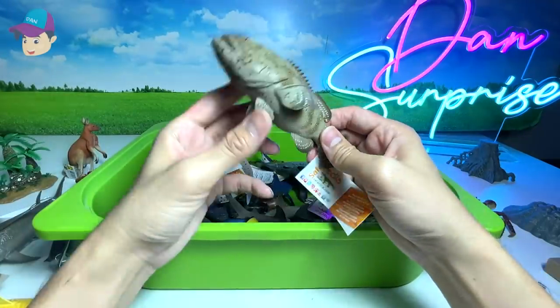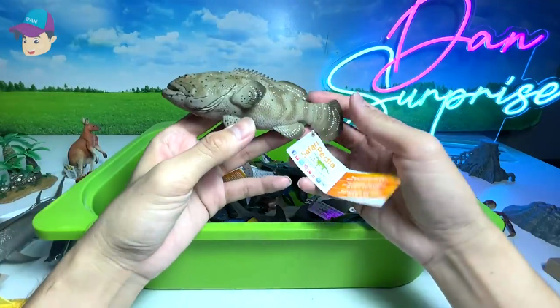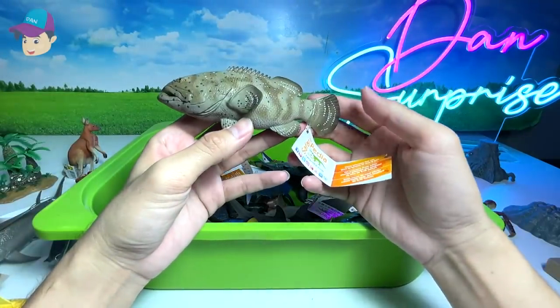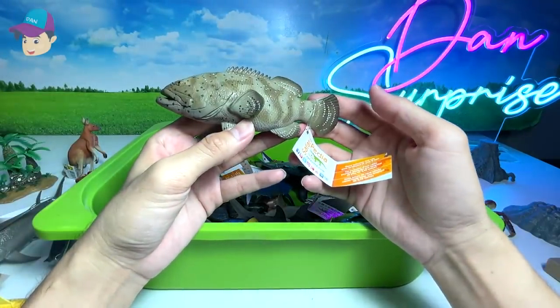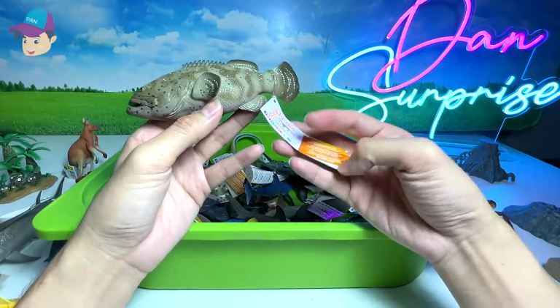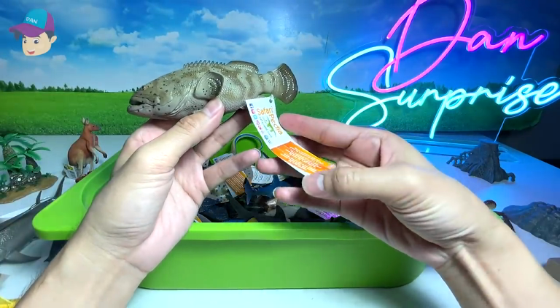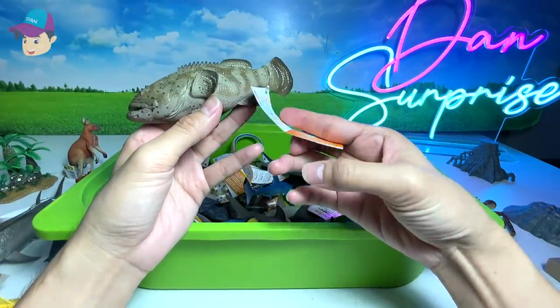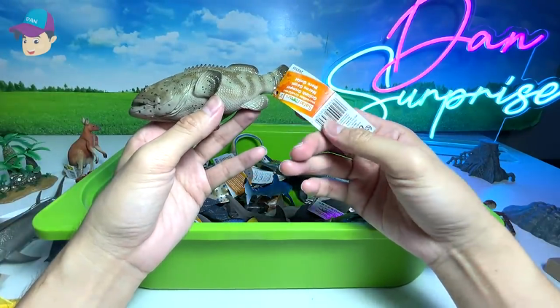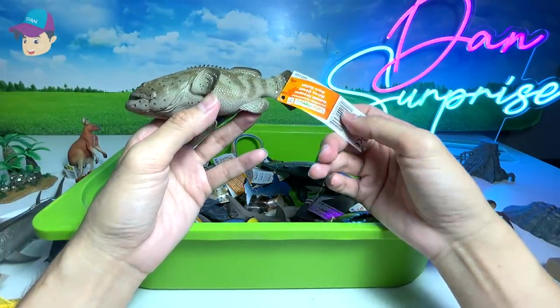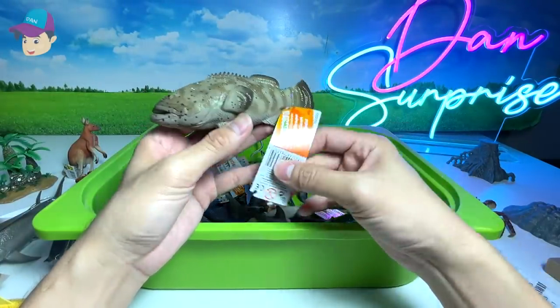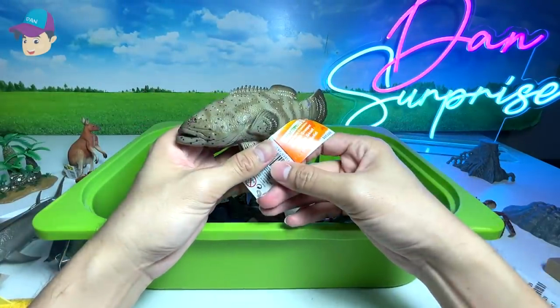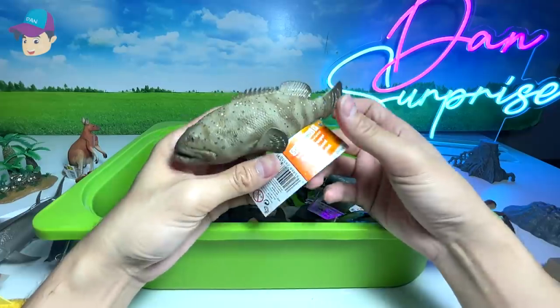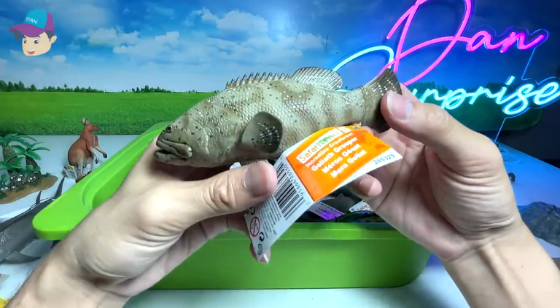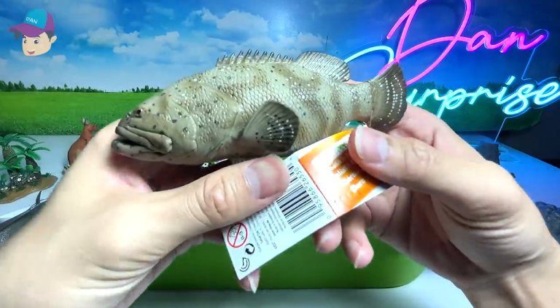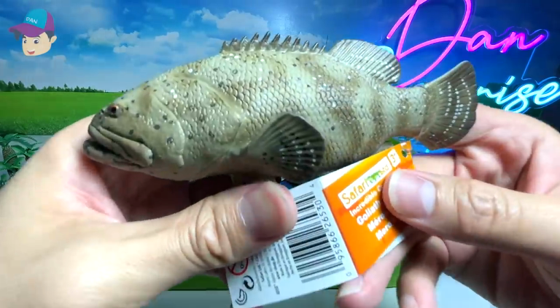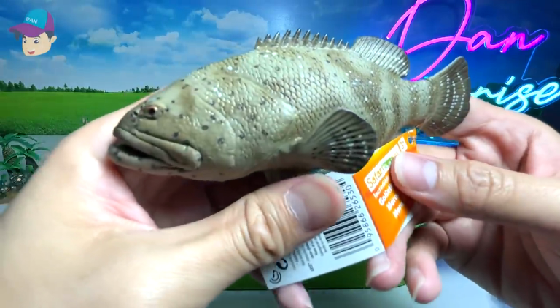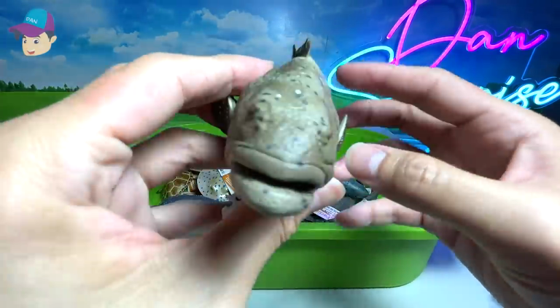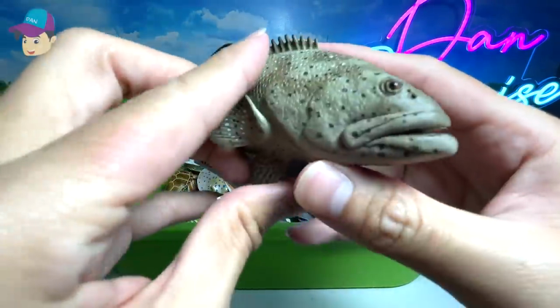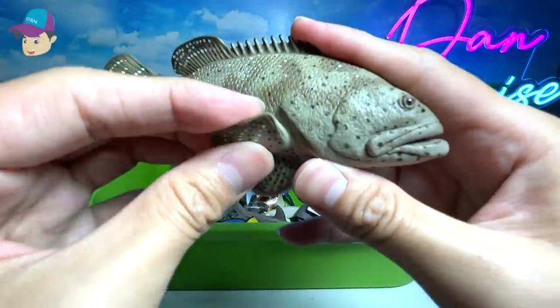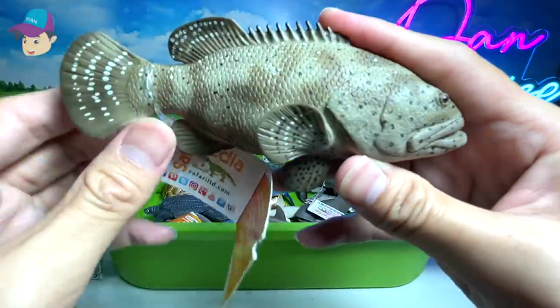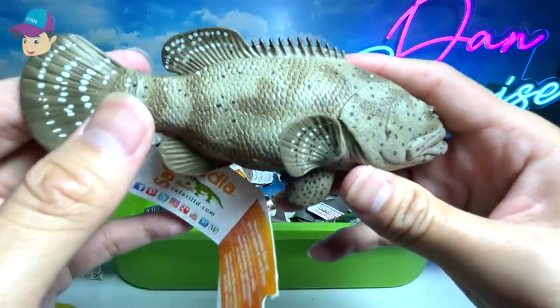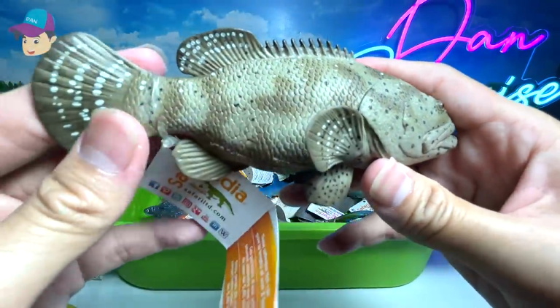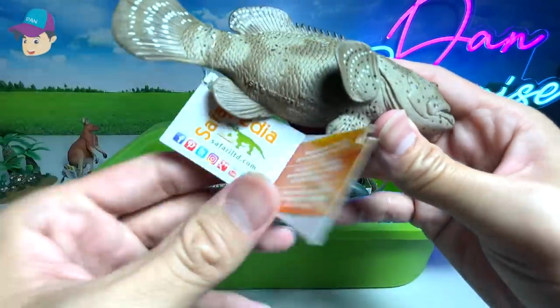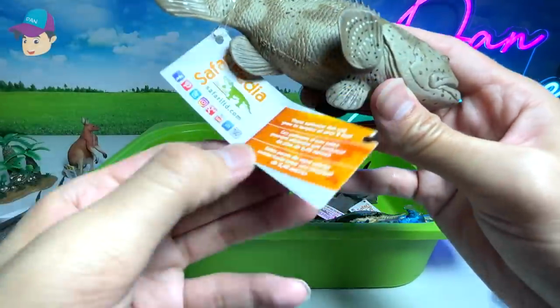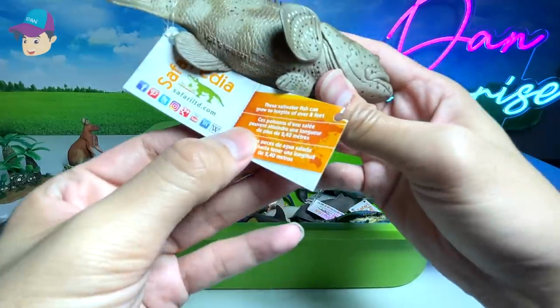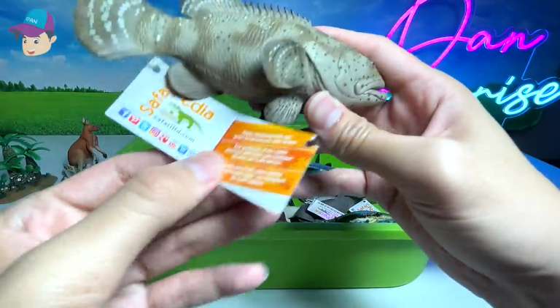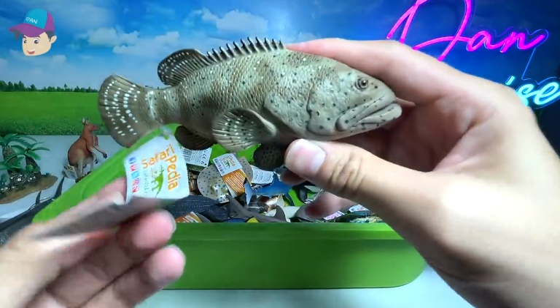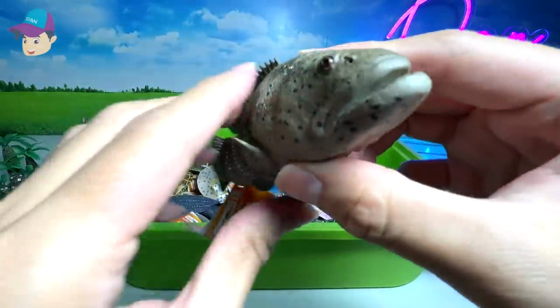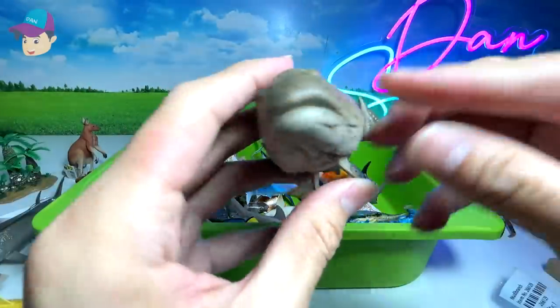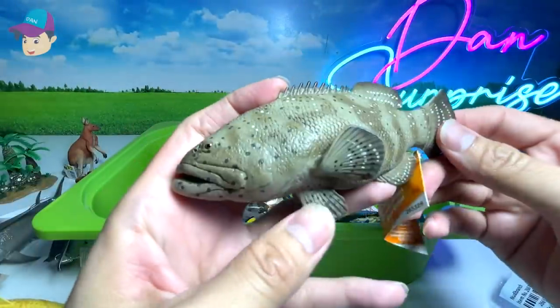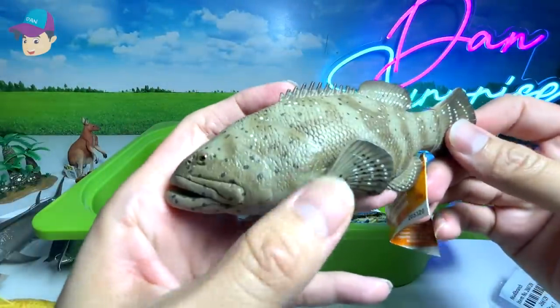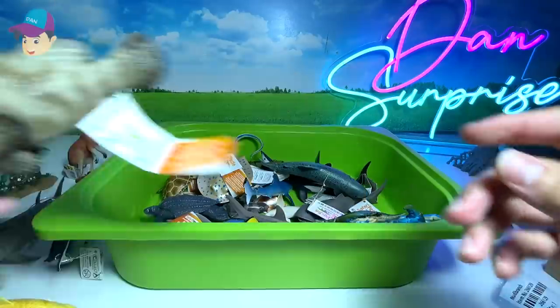This one looks like a grouper — or is it a bass? Let's see. A Goliath grouper, right here. Some of them can actually grow up to like 8 feet long. Yes, really, really big fish. This is also a brand new figure that we've just purchased.